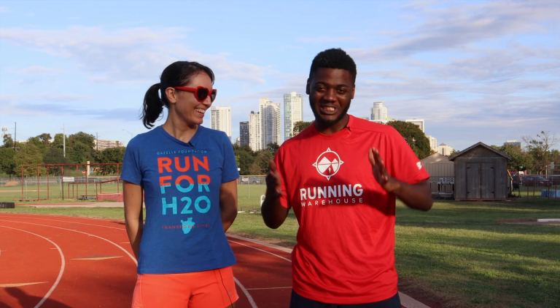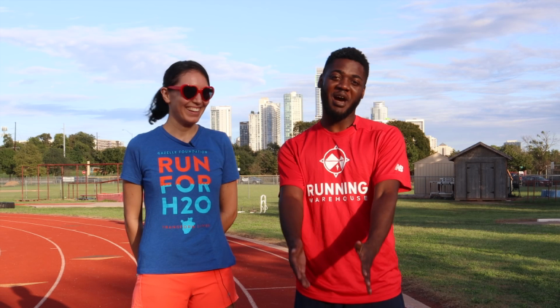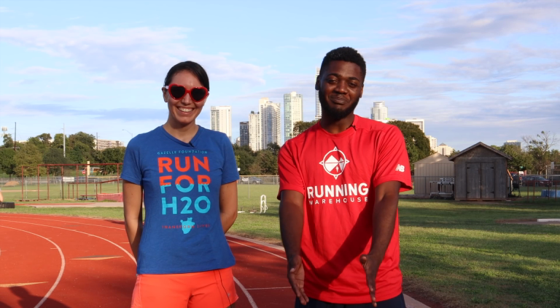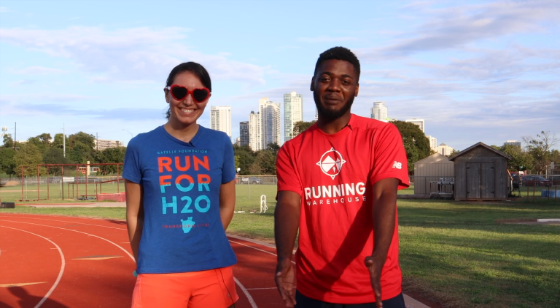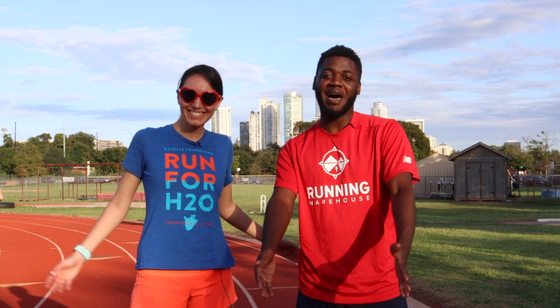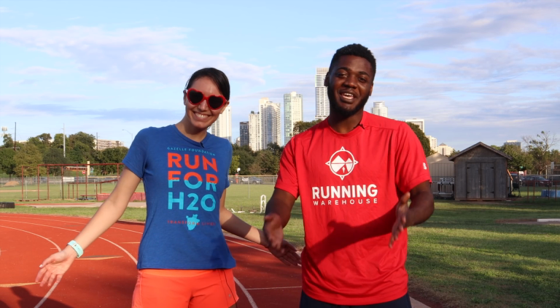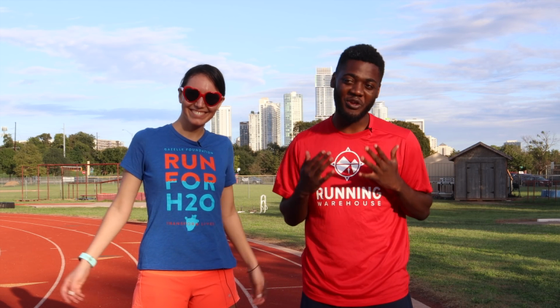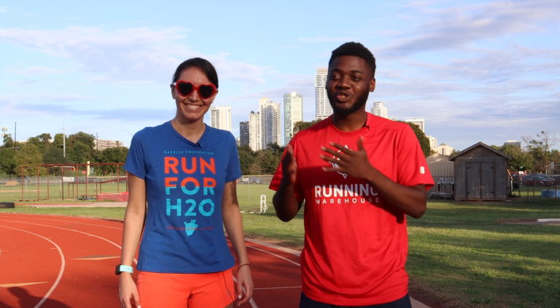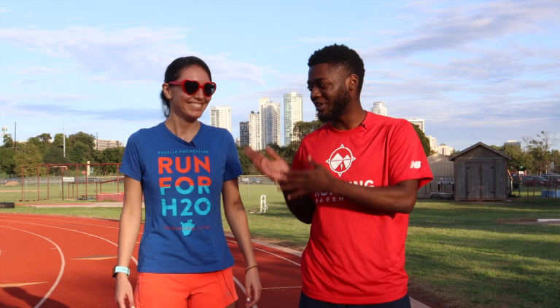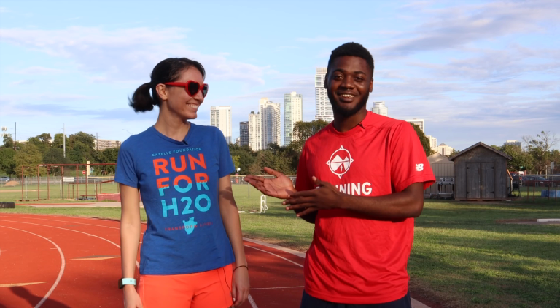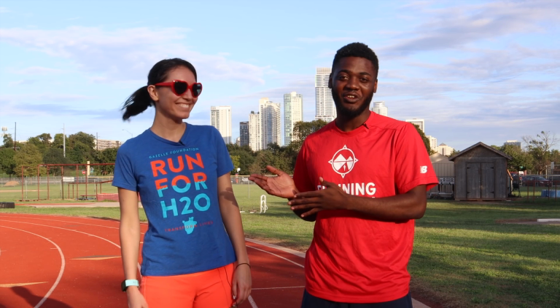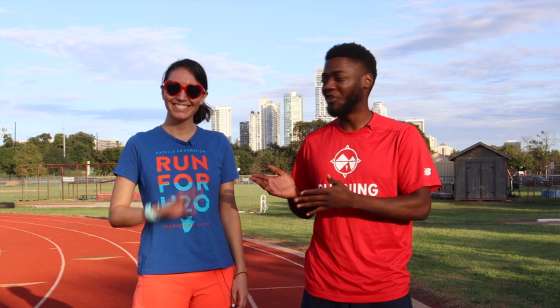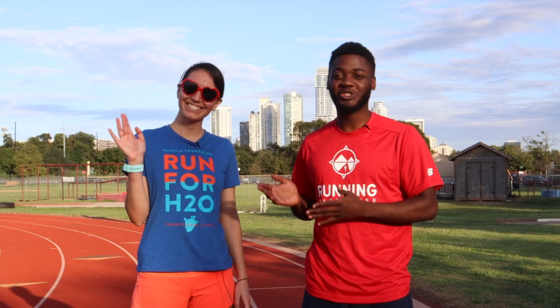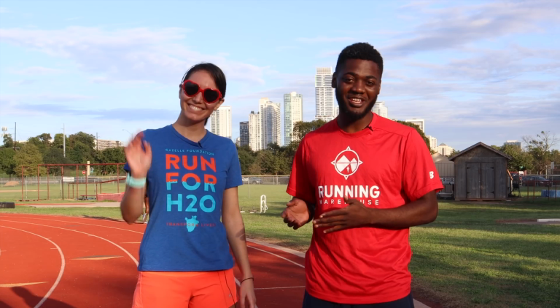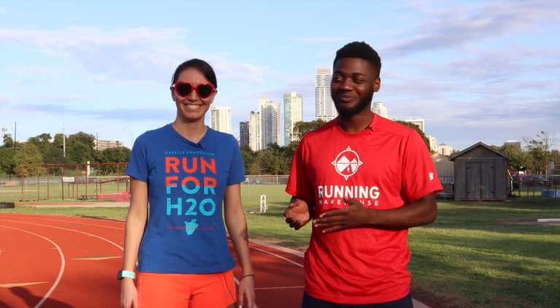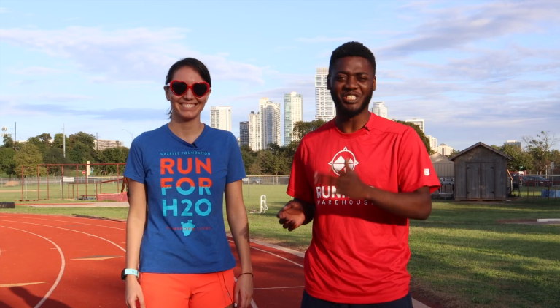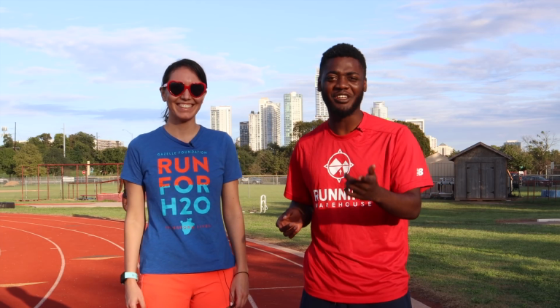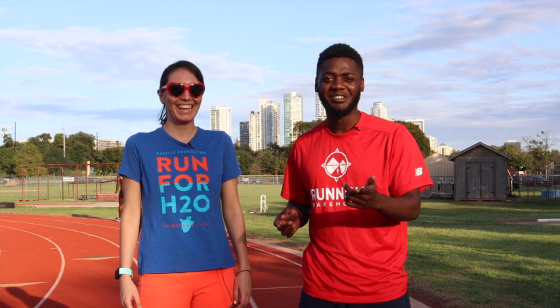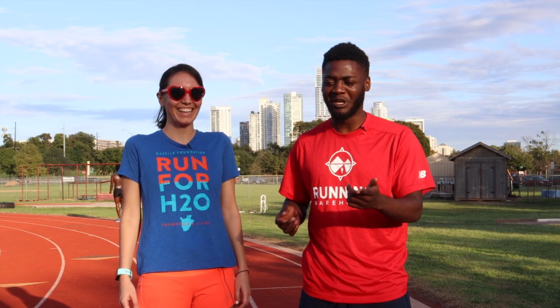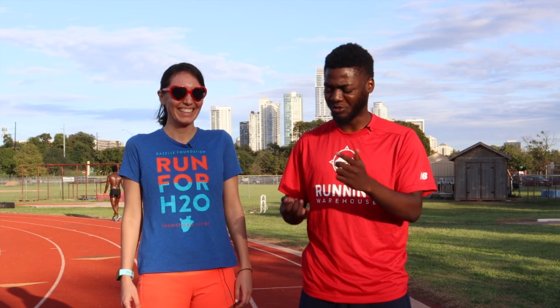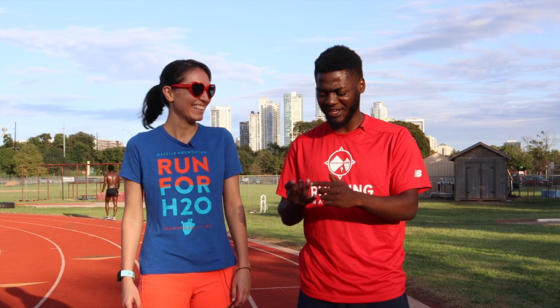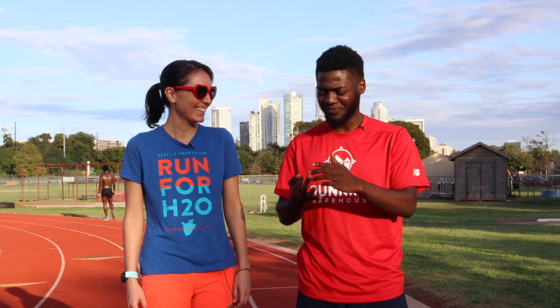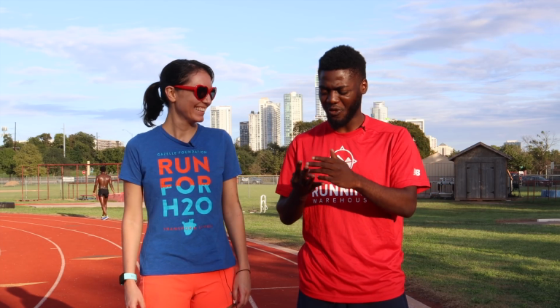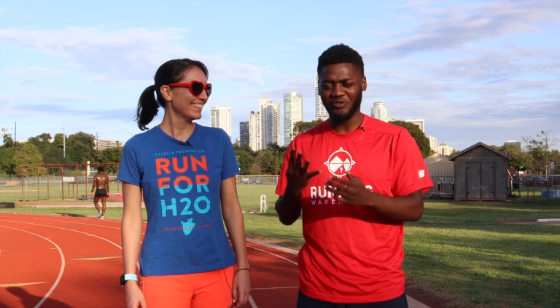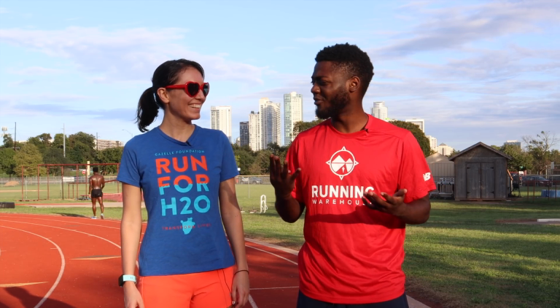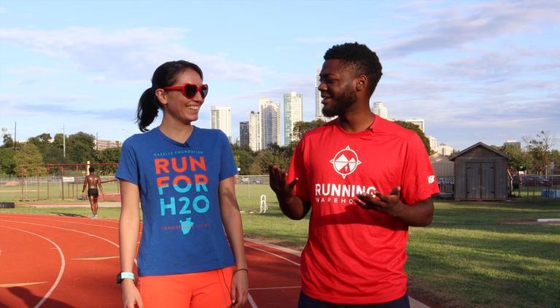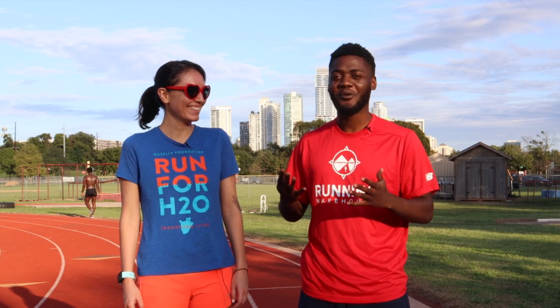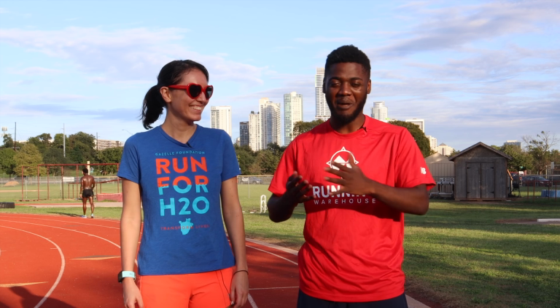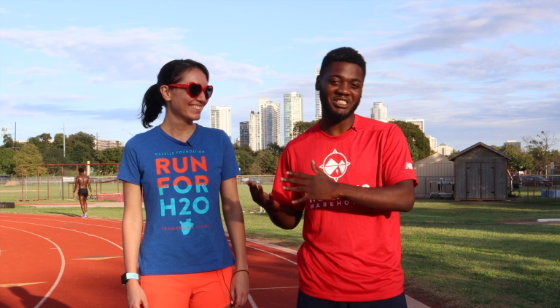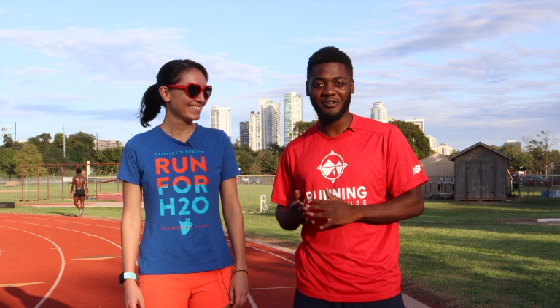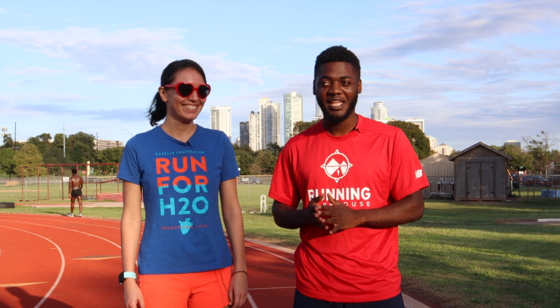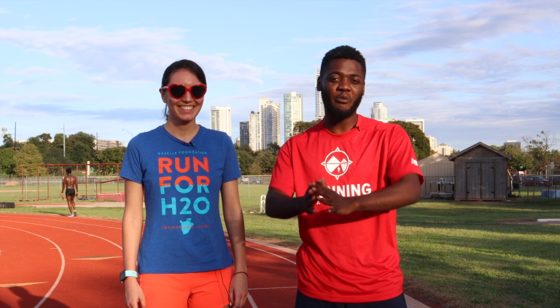What's up everybody? It's your boy Jameson Michael here with Trudy. If you don't know Trudy, you should. She's been on like three, four reviews already. I'm glad she's here.